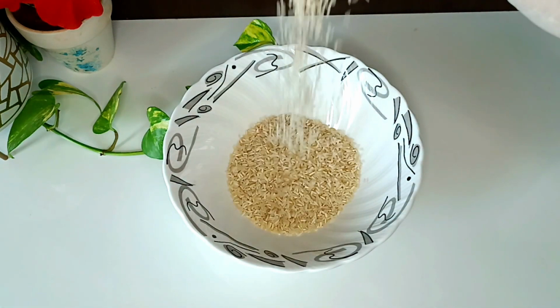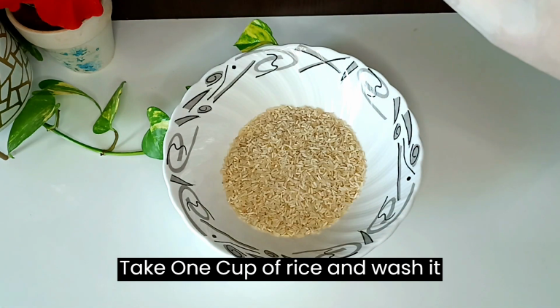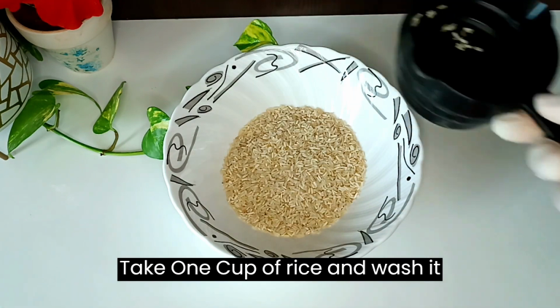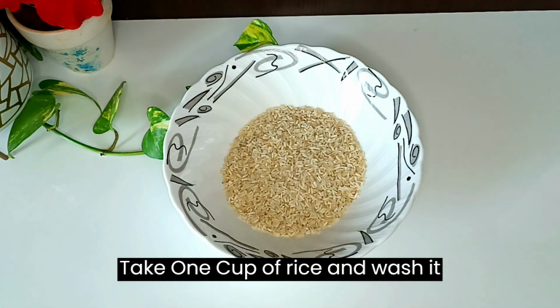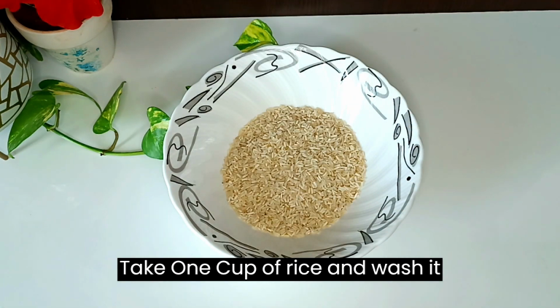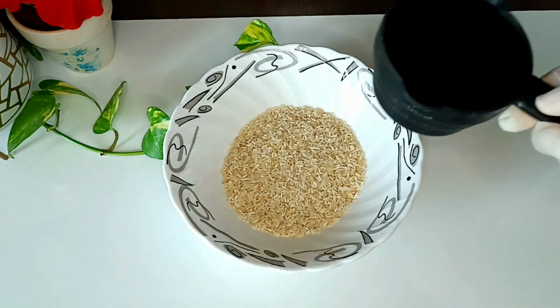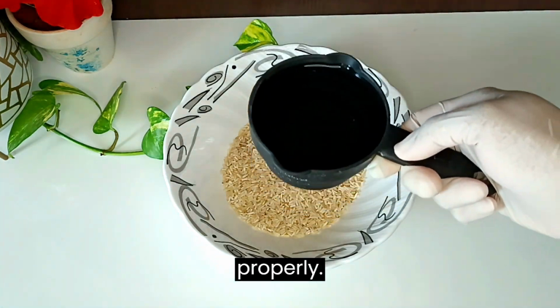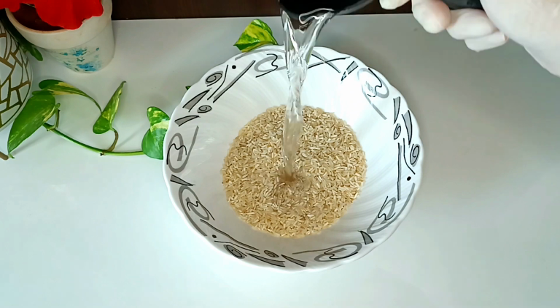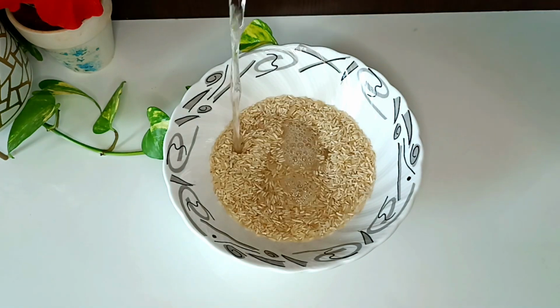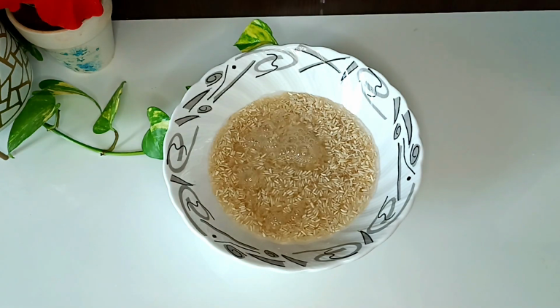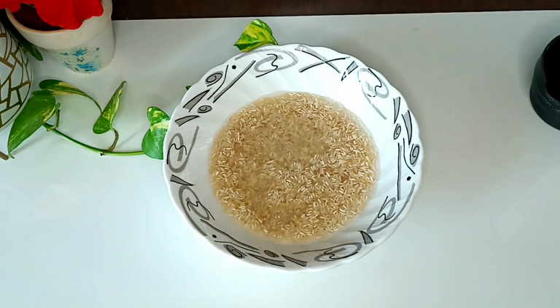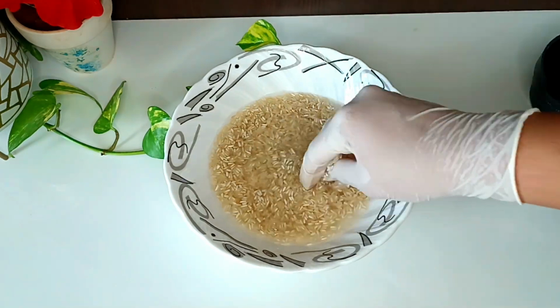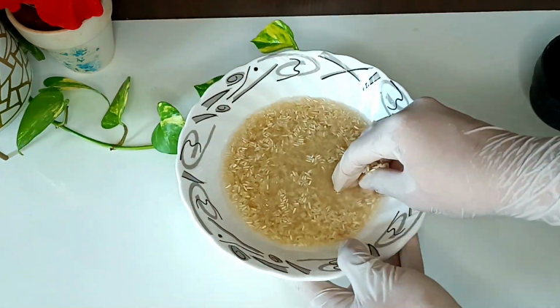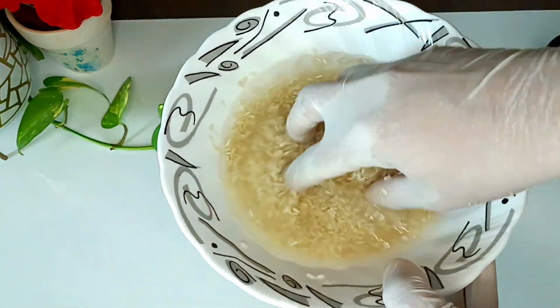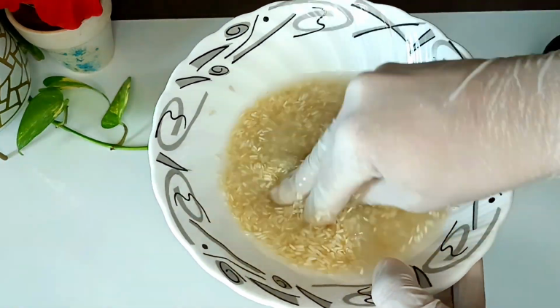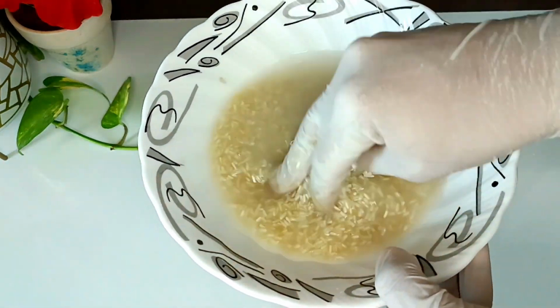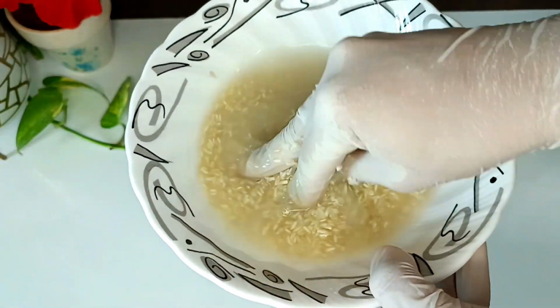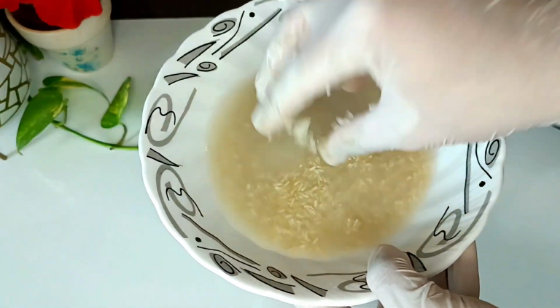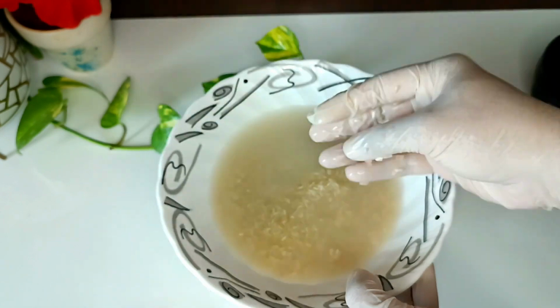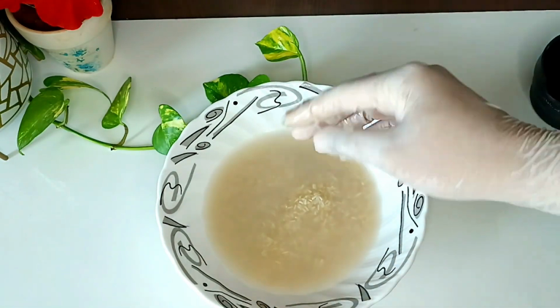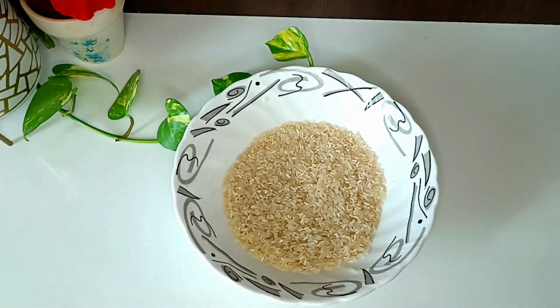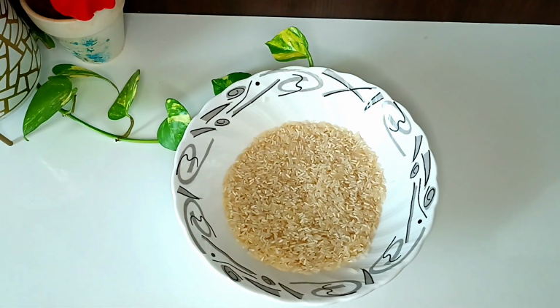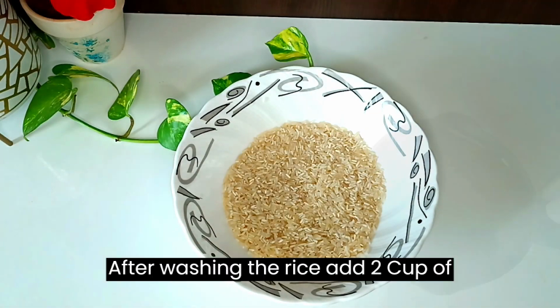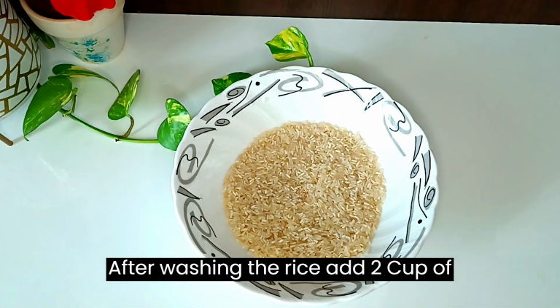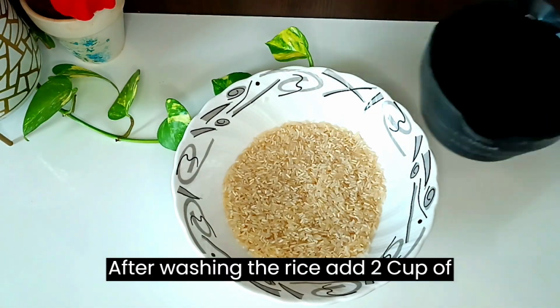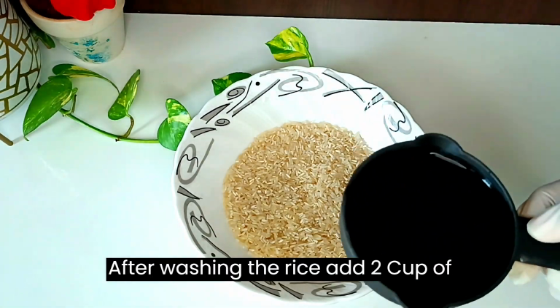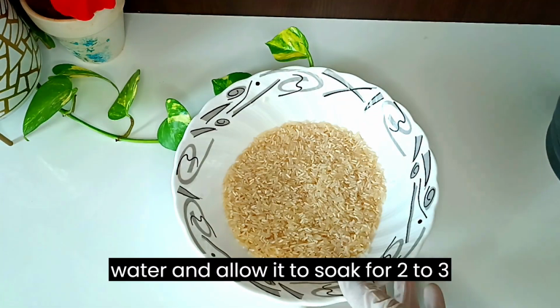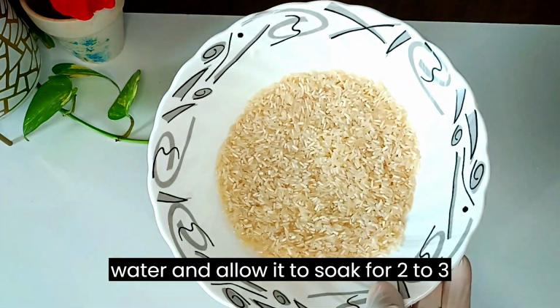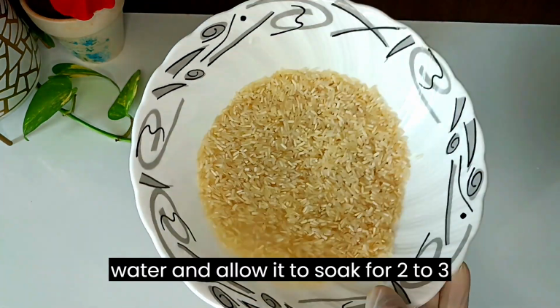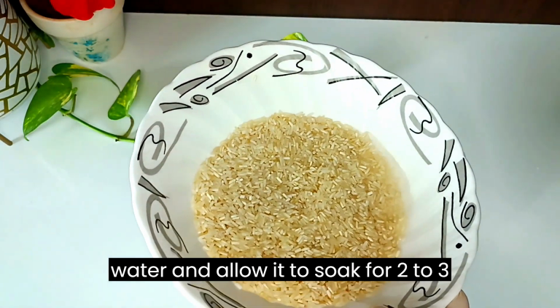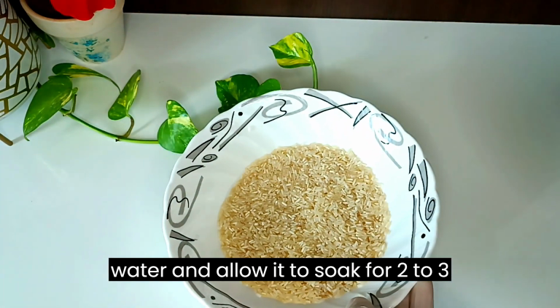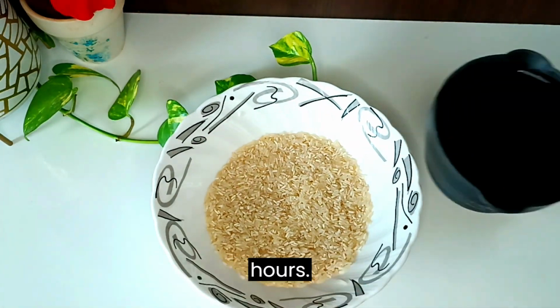Take one cup of rice and wash it properly. After washing the rice, add two cups of water and allow it to soak for two to three hours.